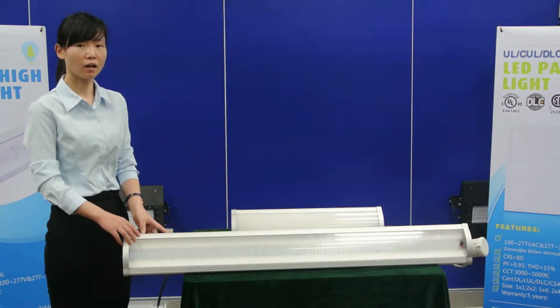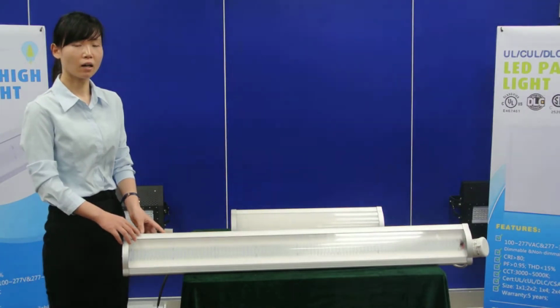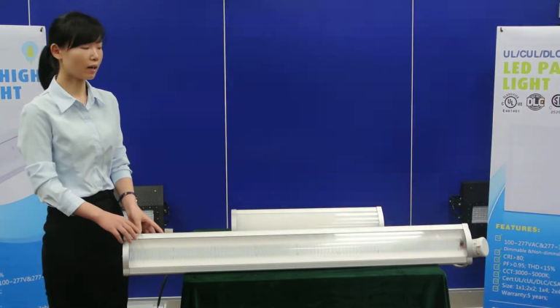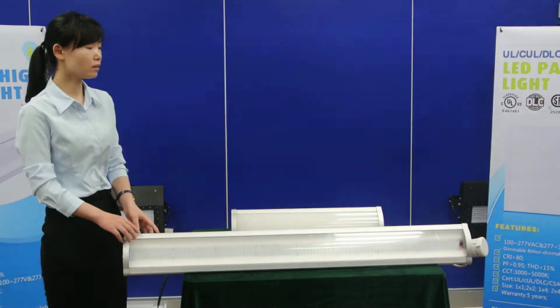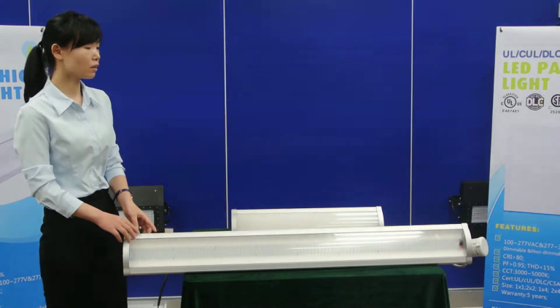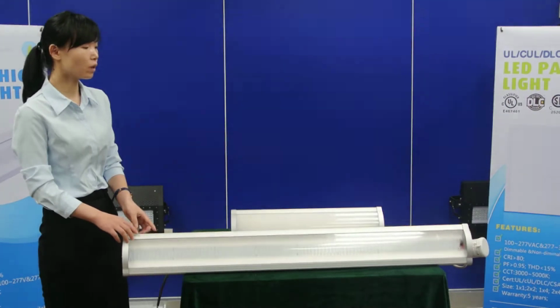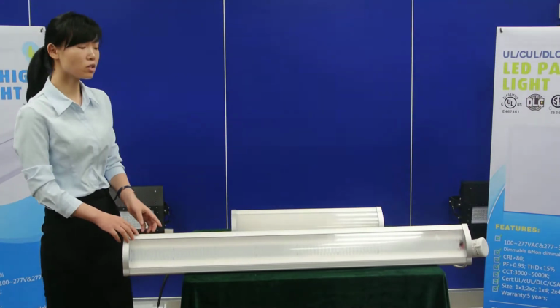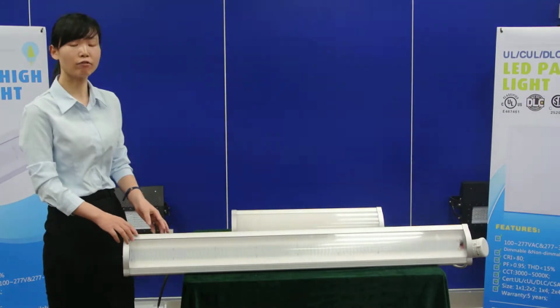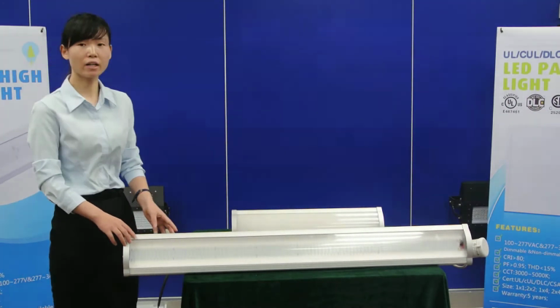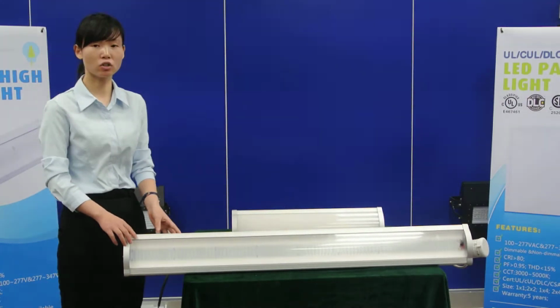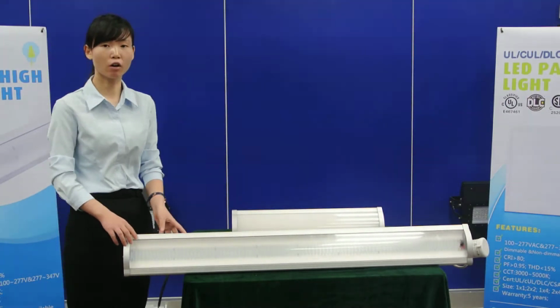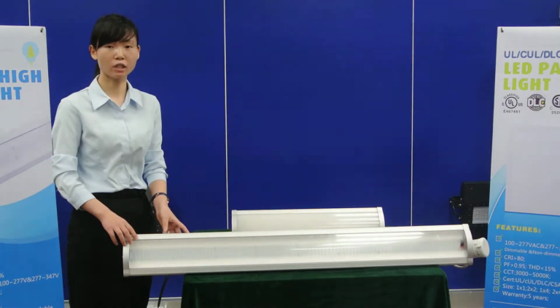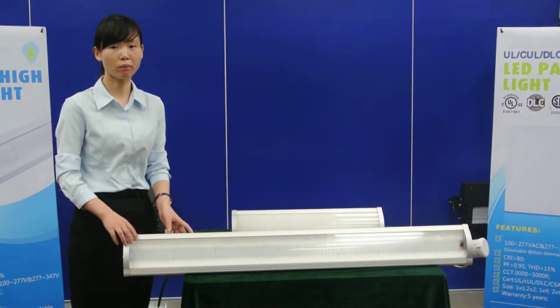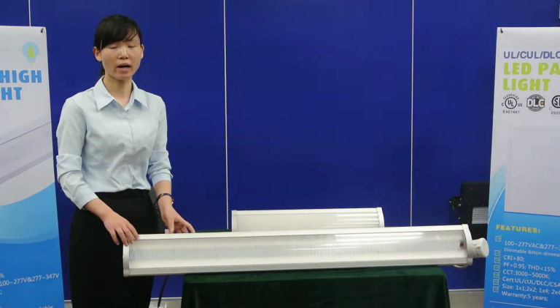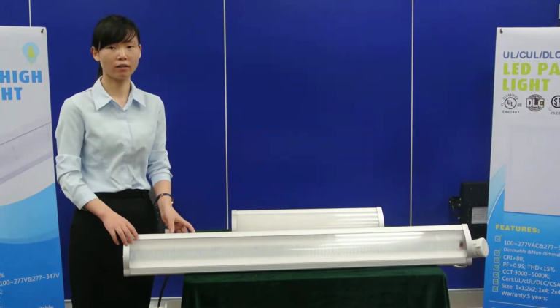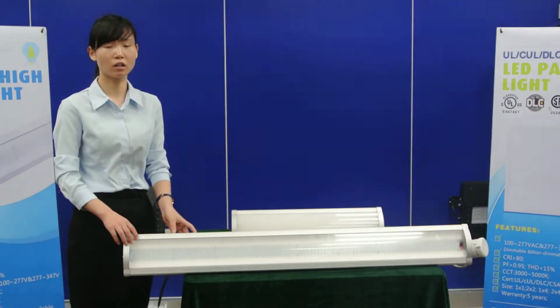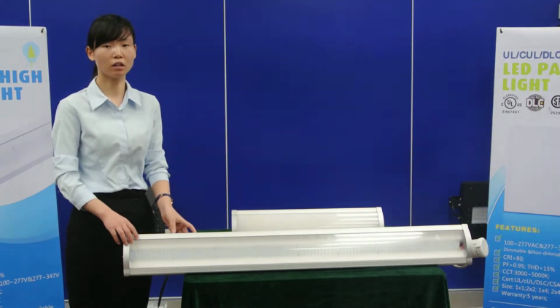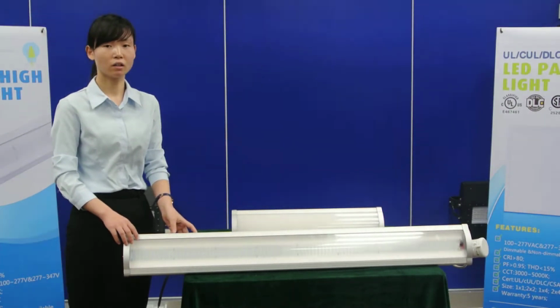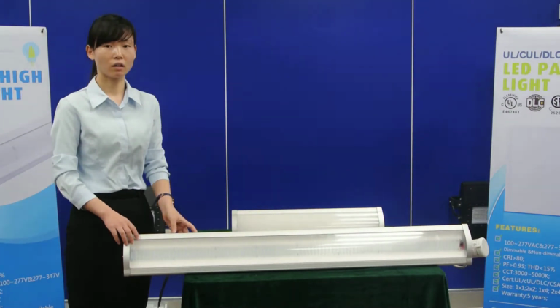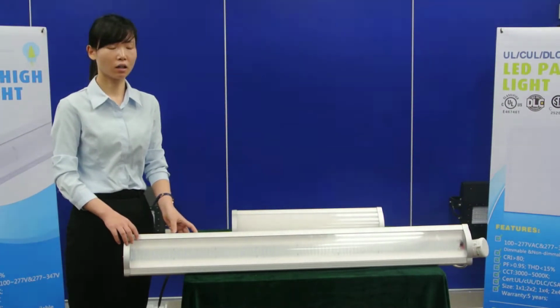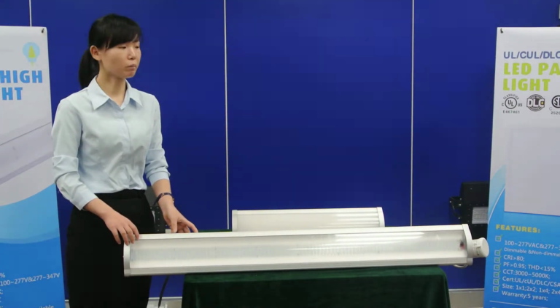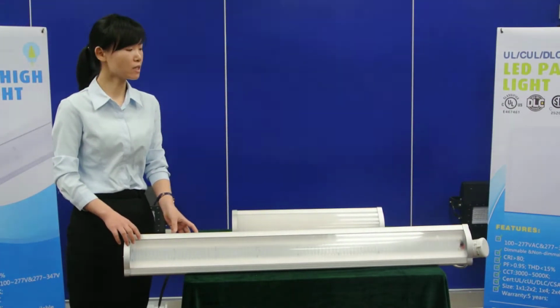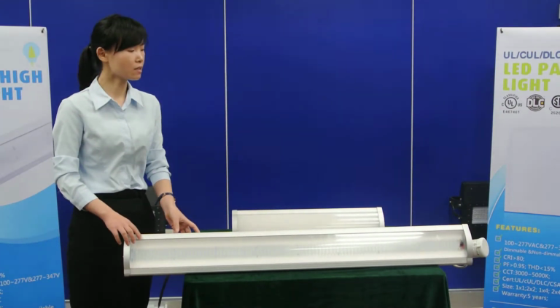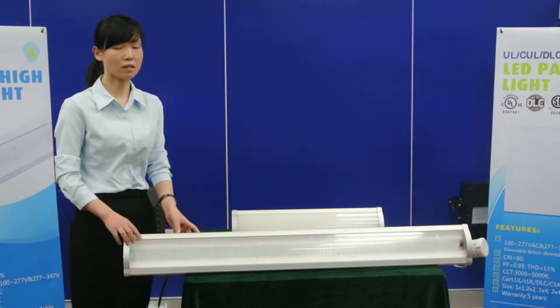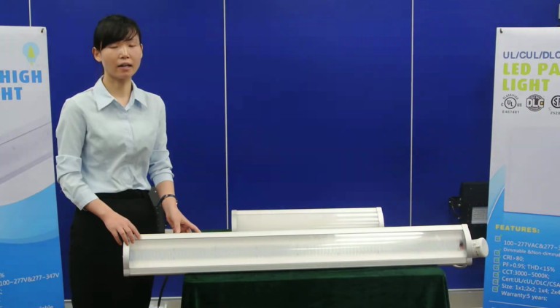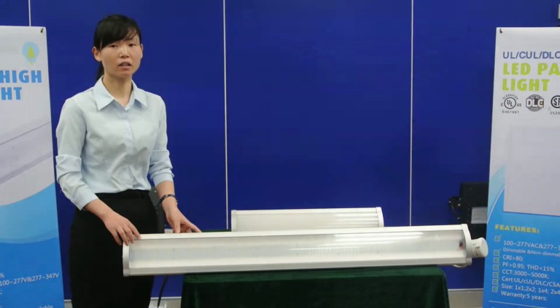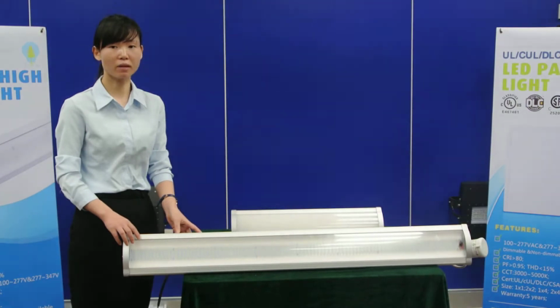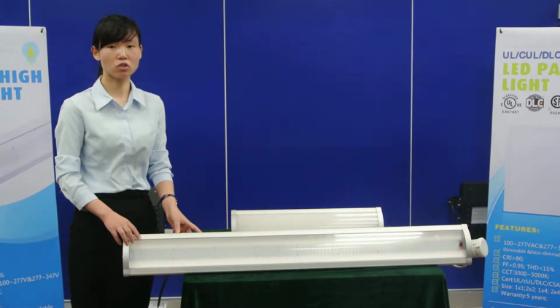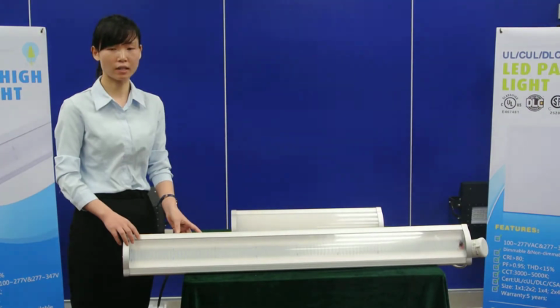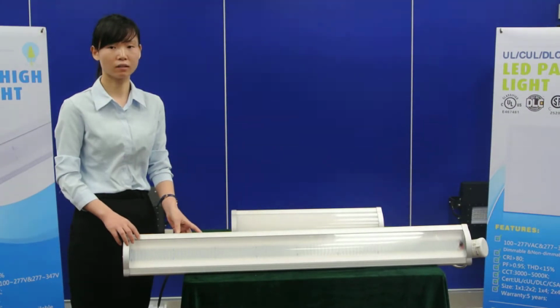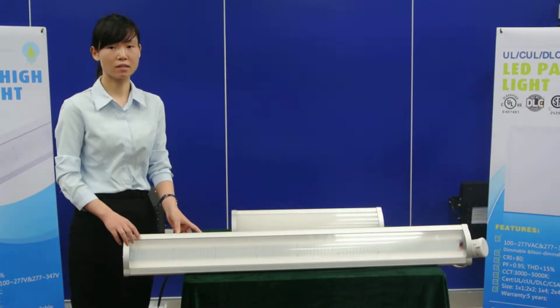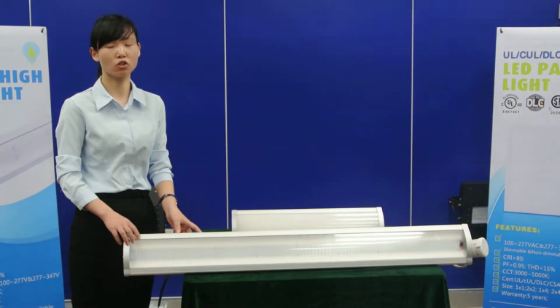We also have the functions of dimmable, motion sensor, and emergency. Thank you.